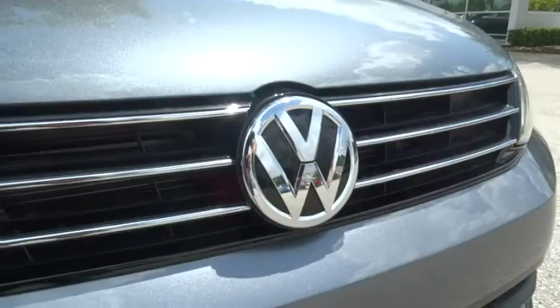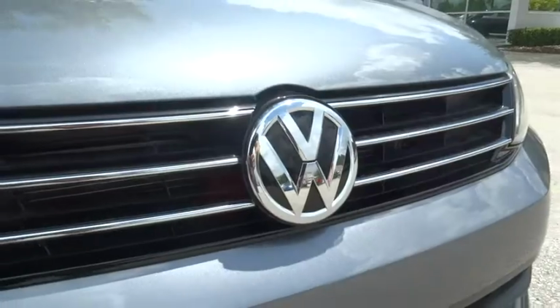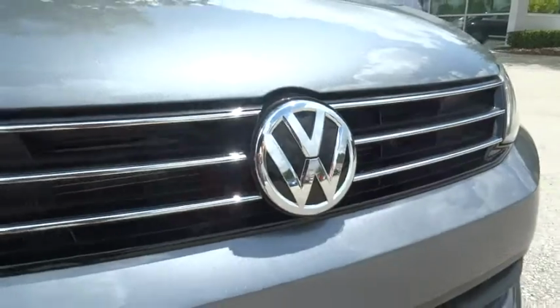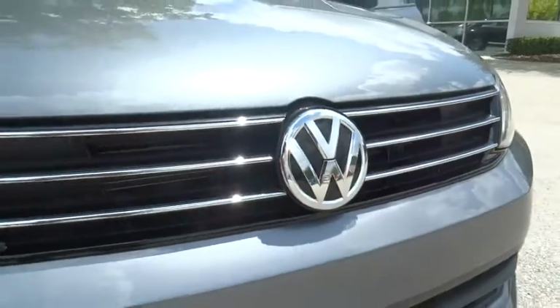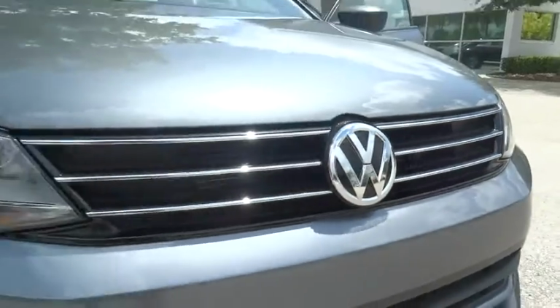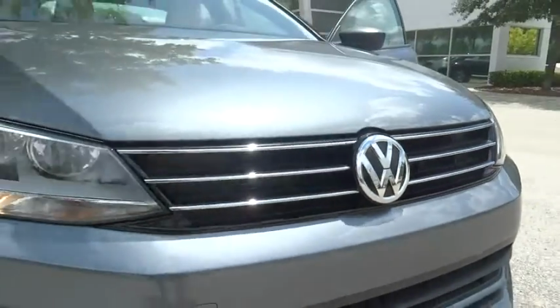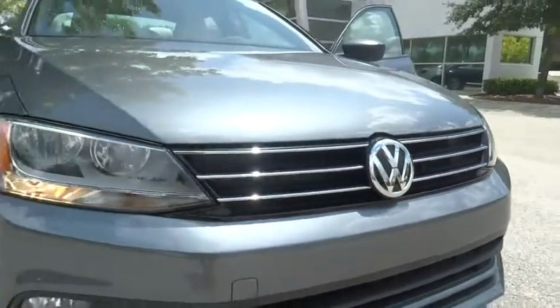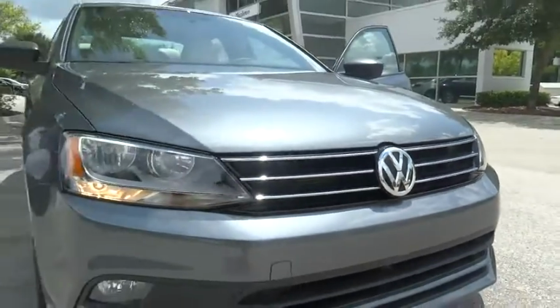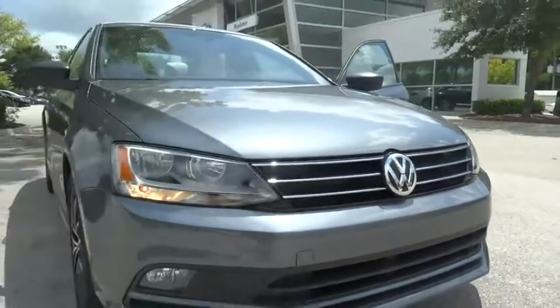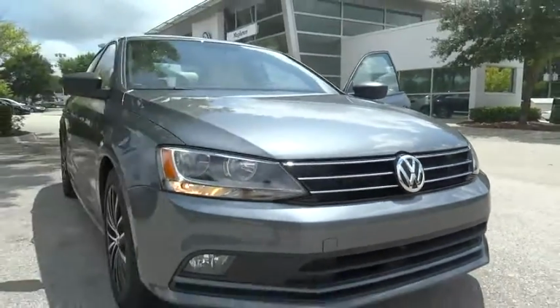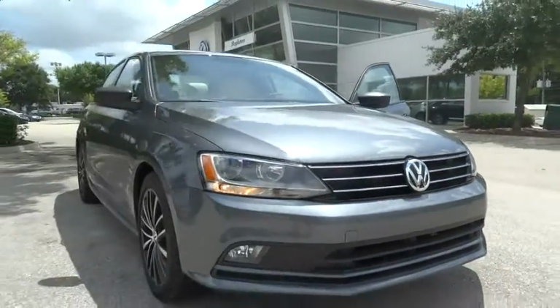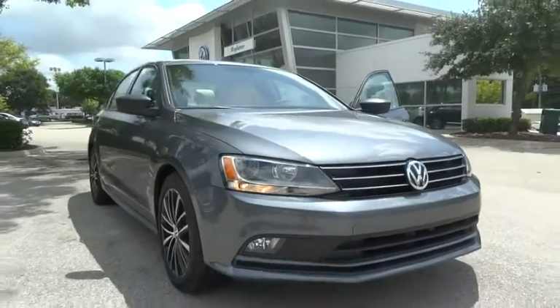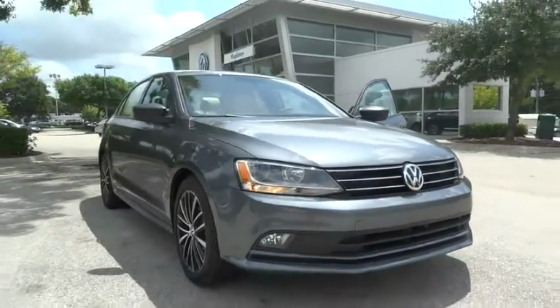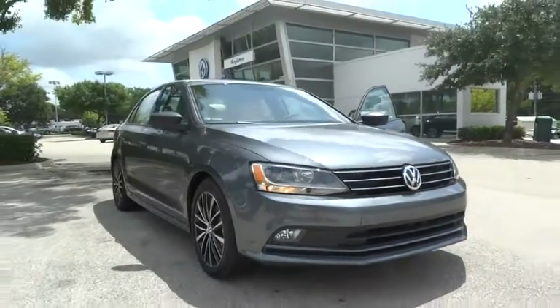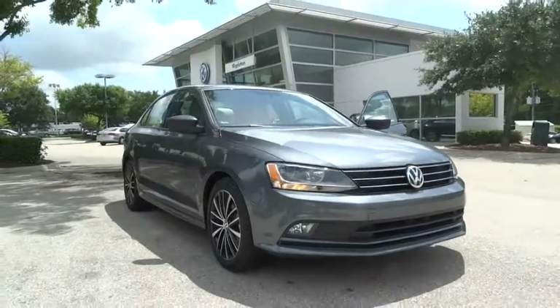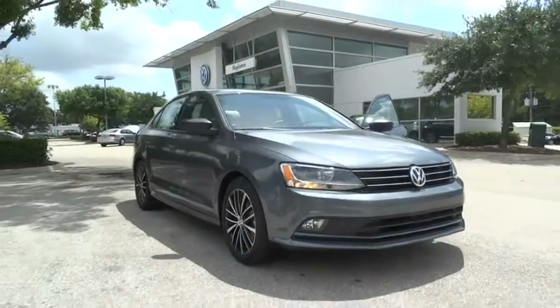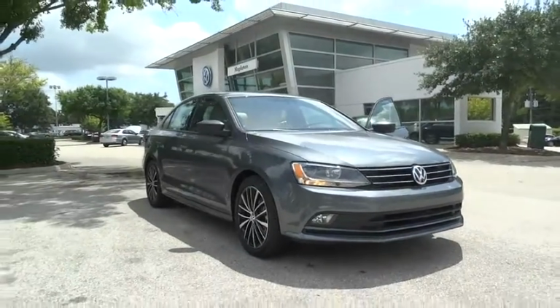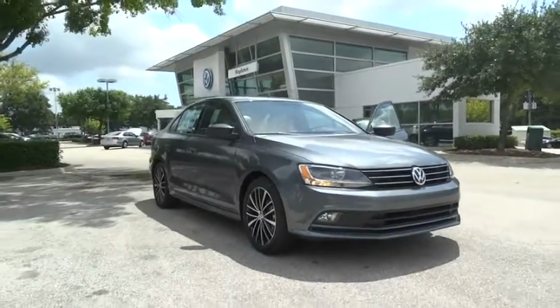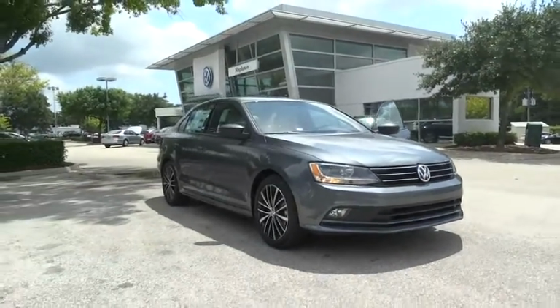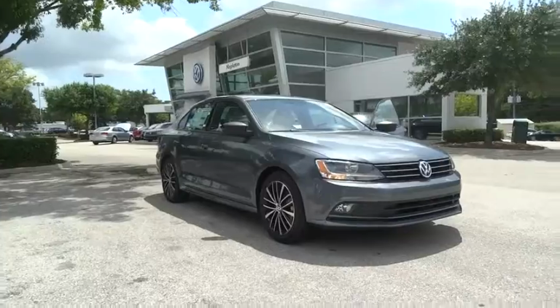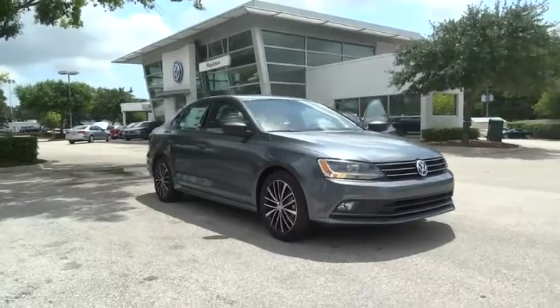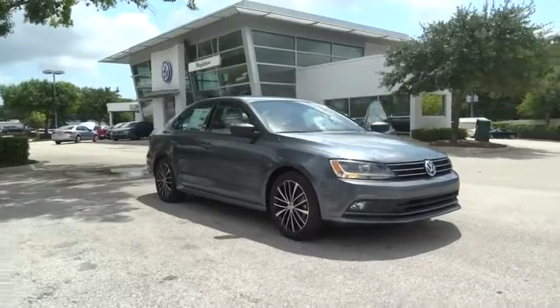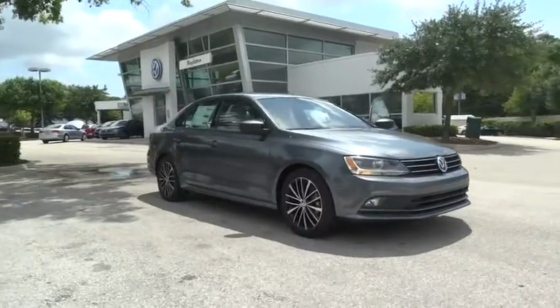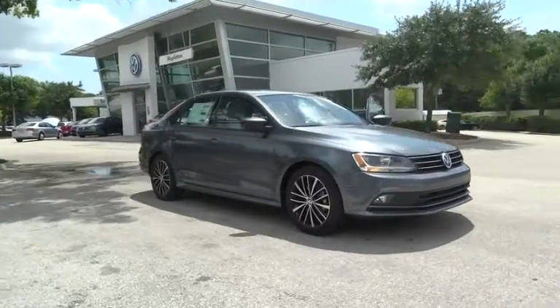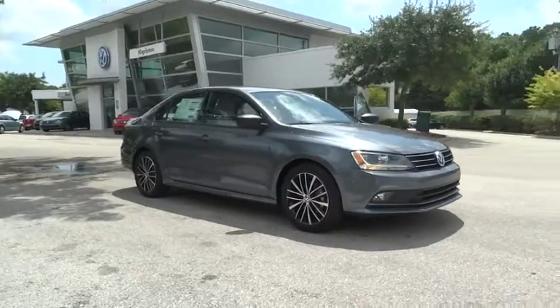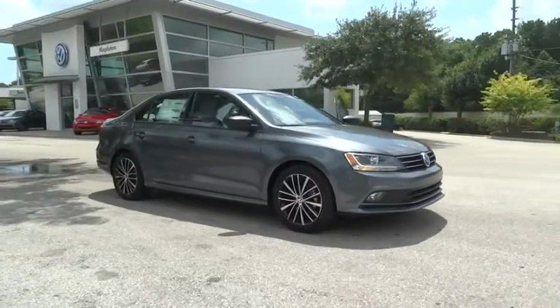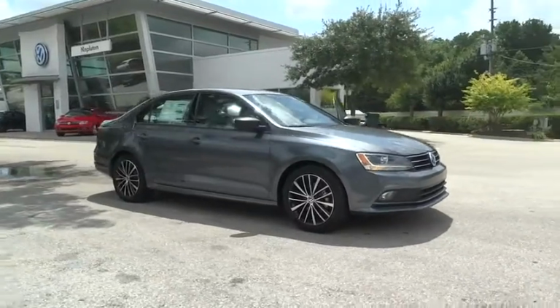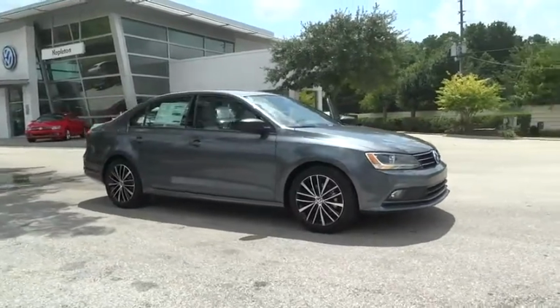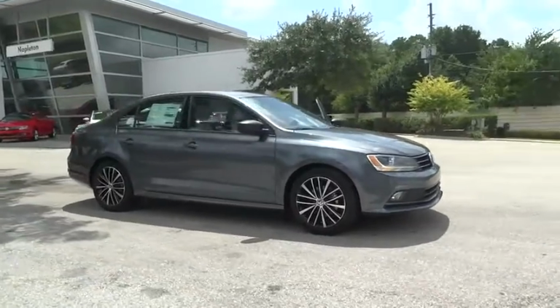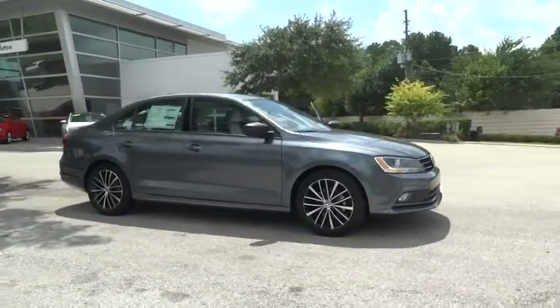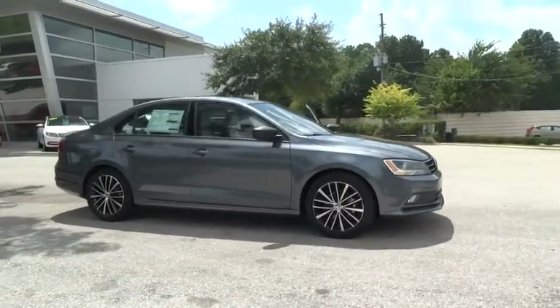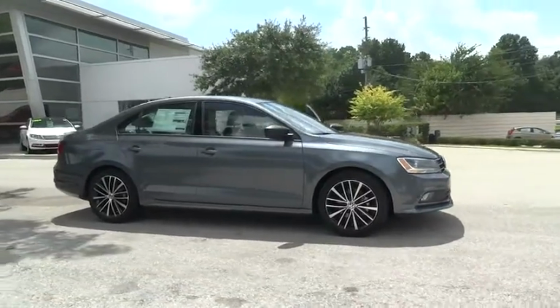The 2015 Jetta. The Jetta is a premium car that is family-friendly with a great price. Agile and confident handling. Volkswagen Jetta.